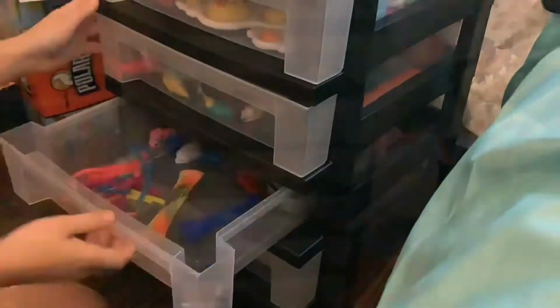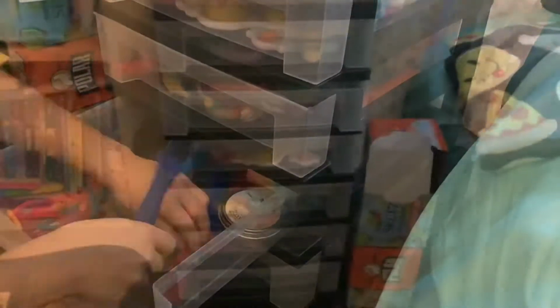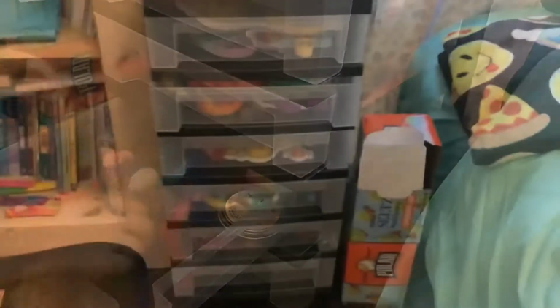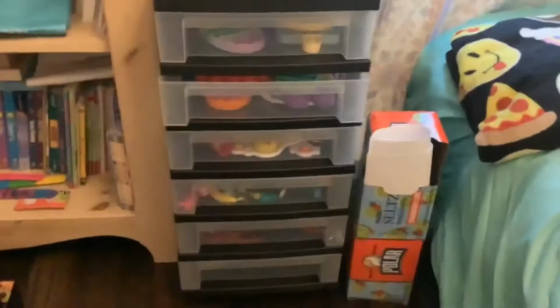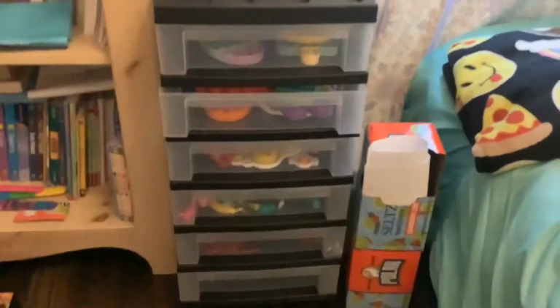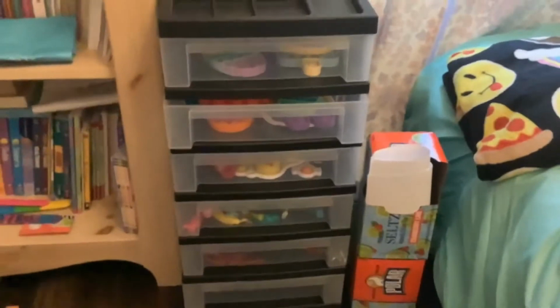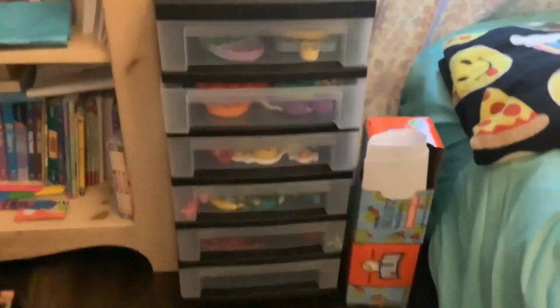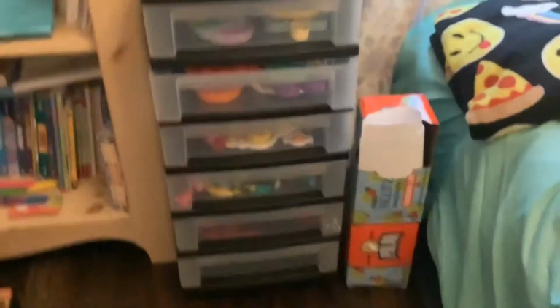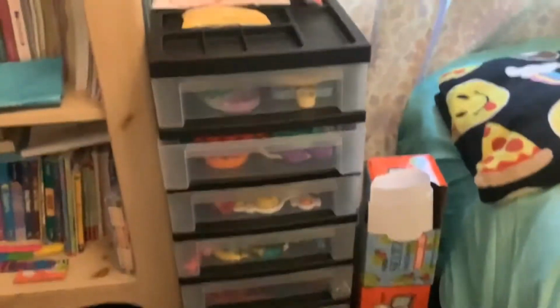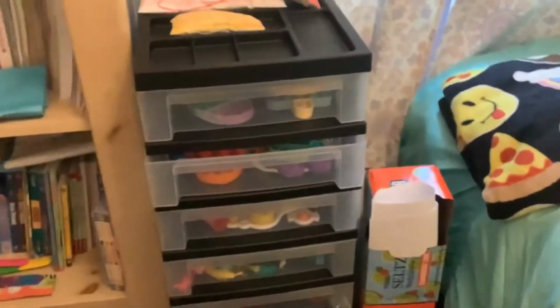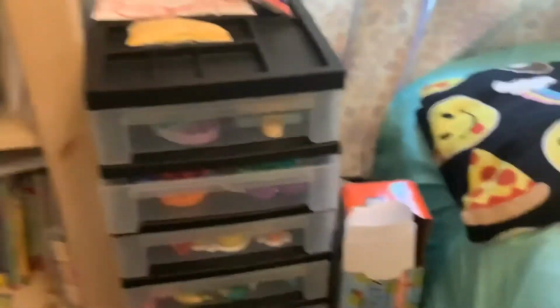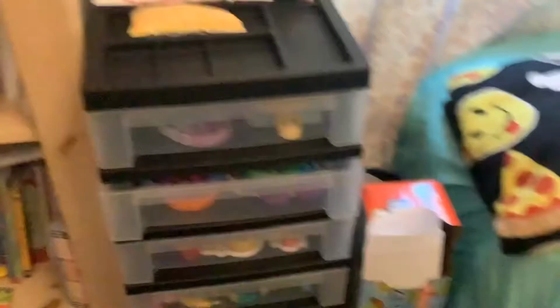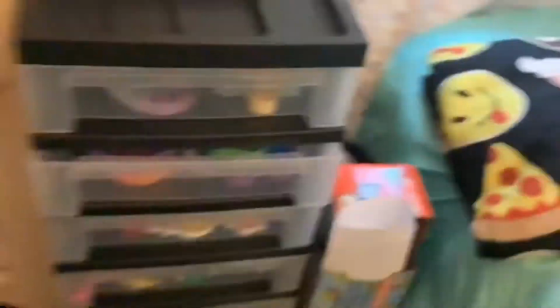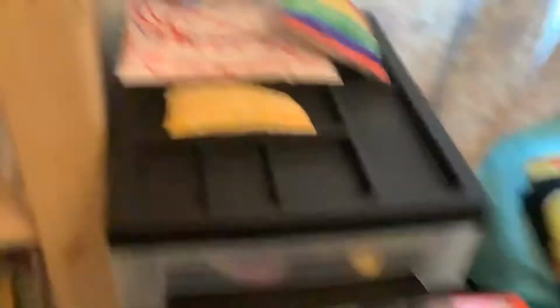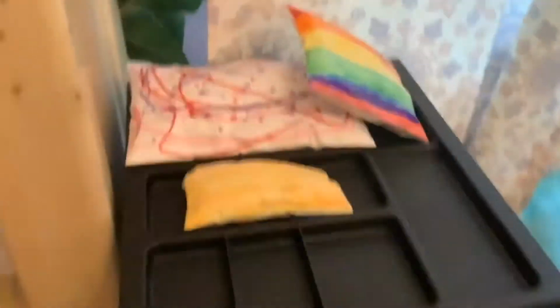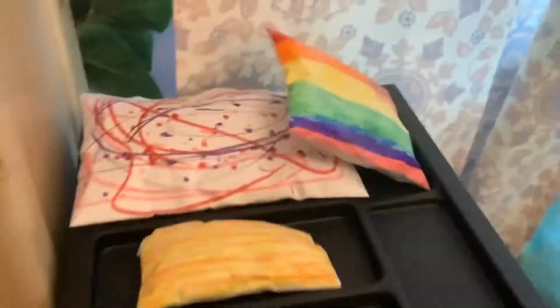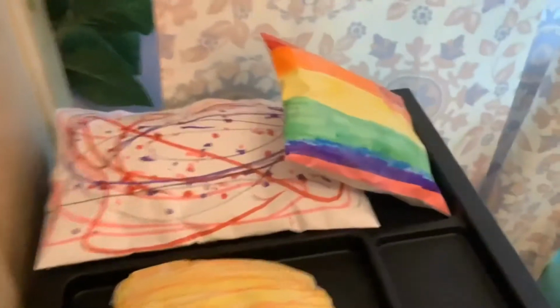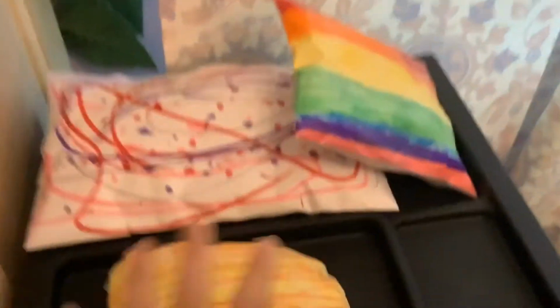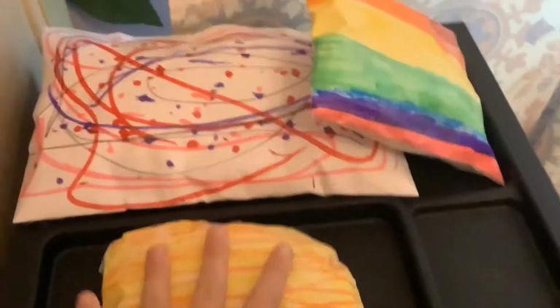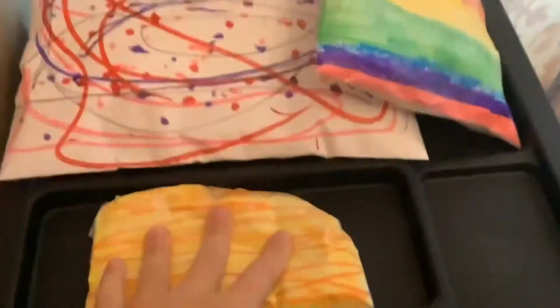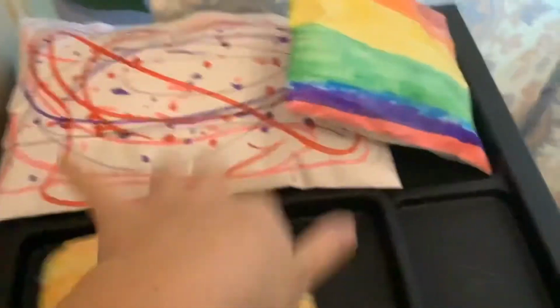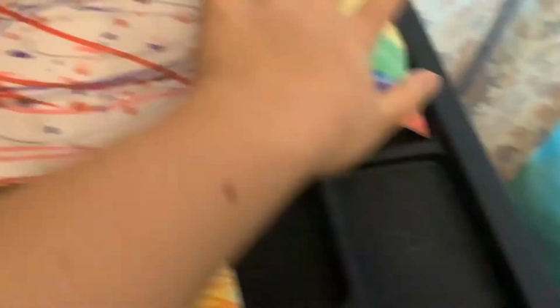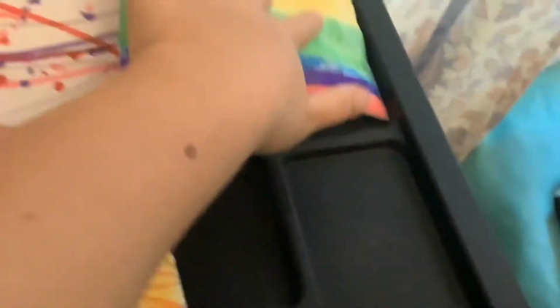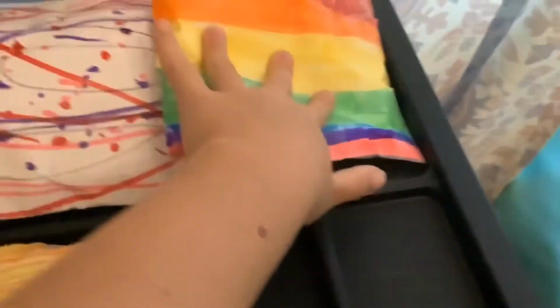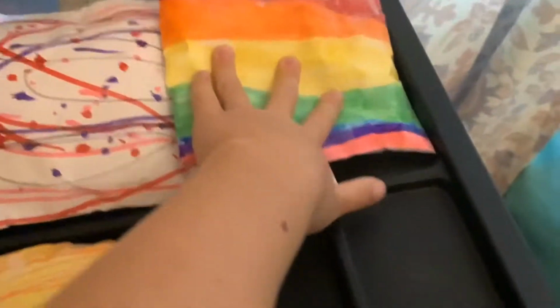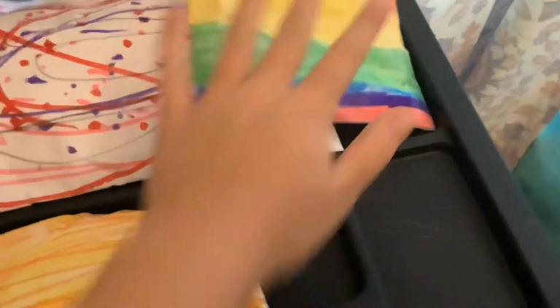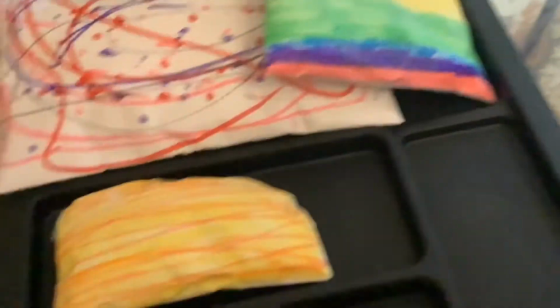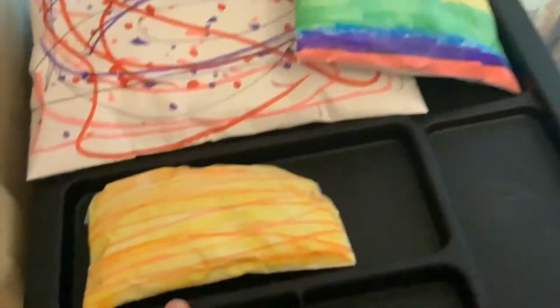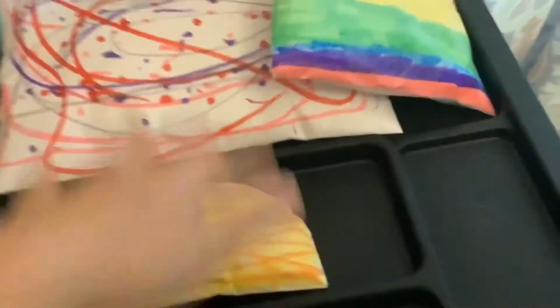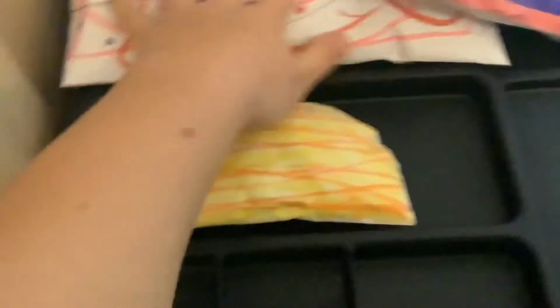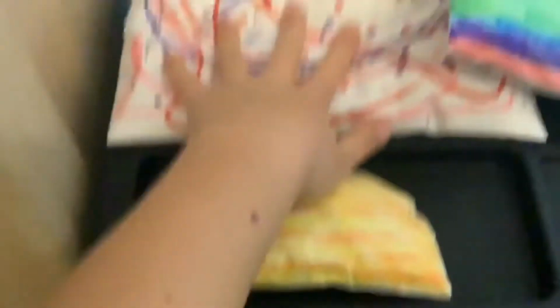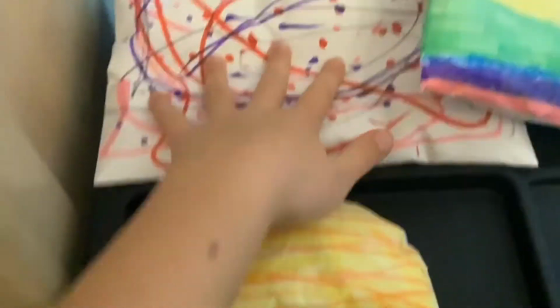Hi you guys, so we finished it and here it is! I'm really excited. We have some squishies up here — my friend made these, and you saw these too, but she also made this one.